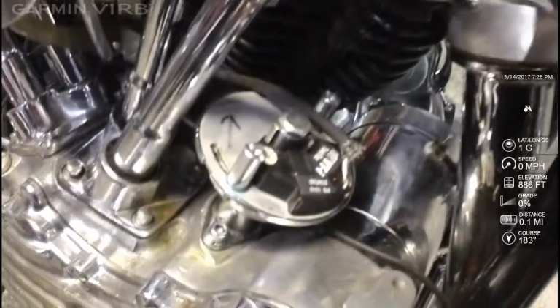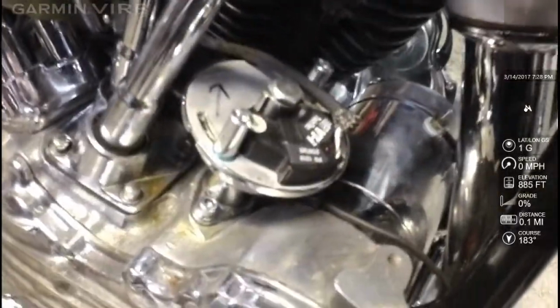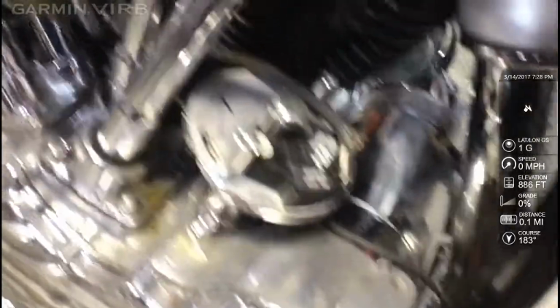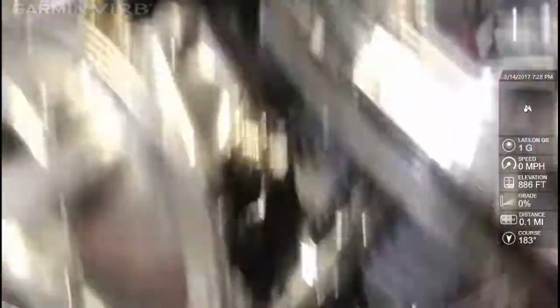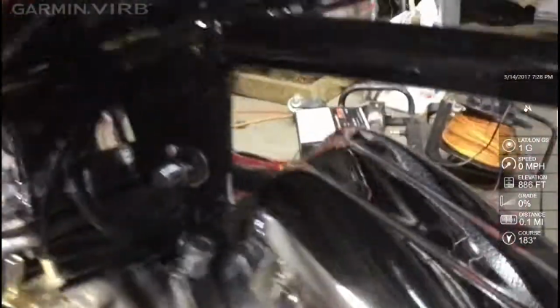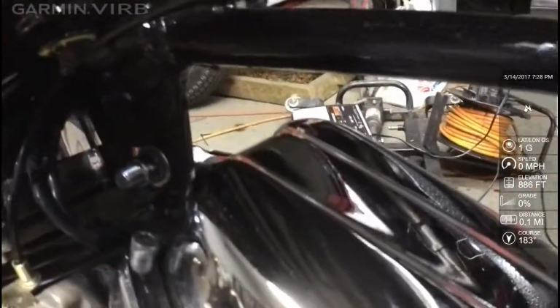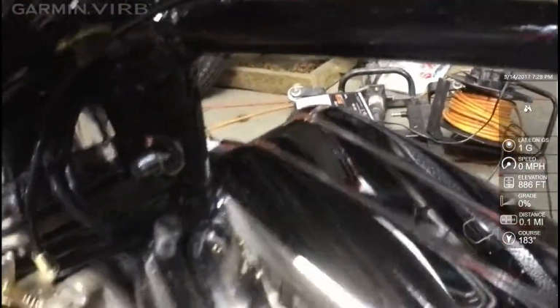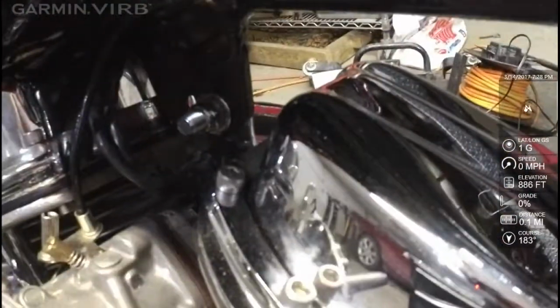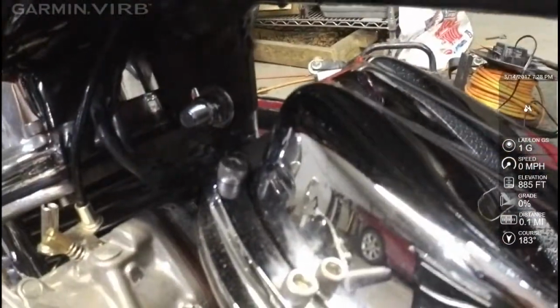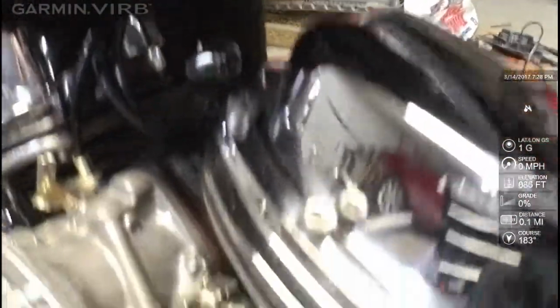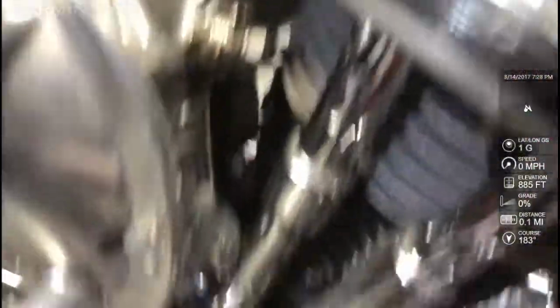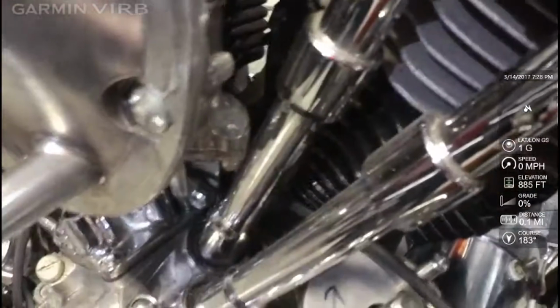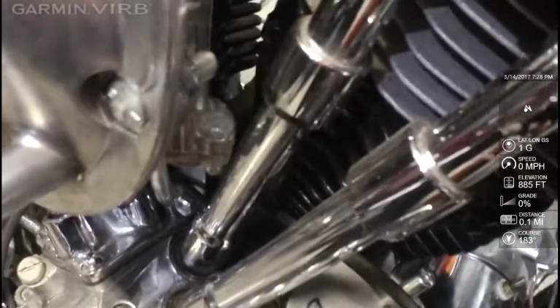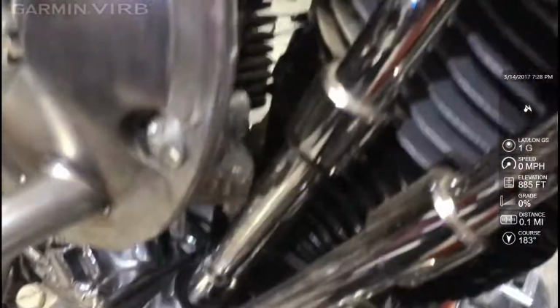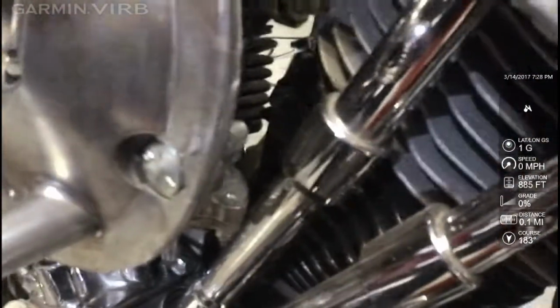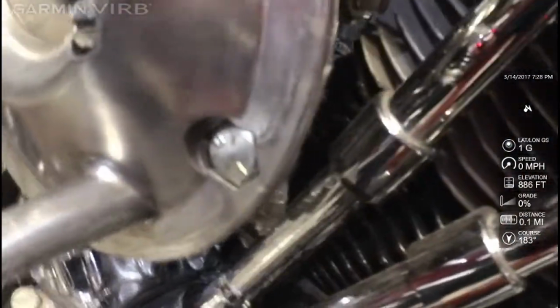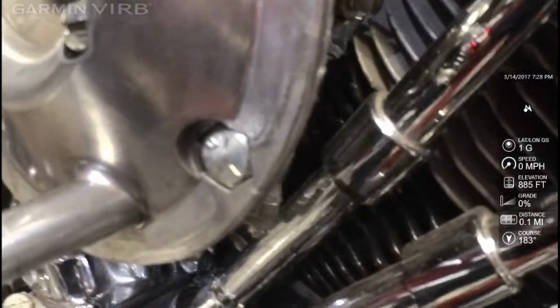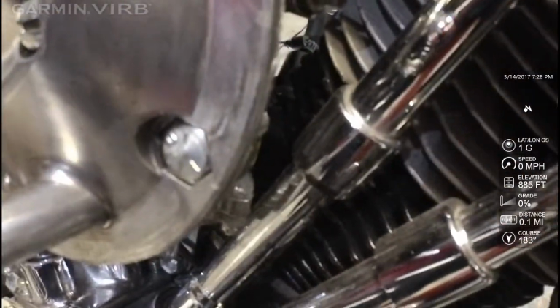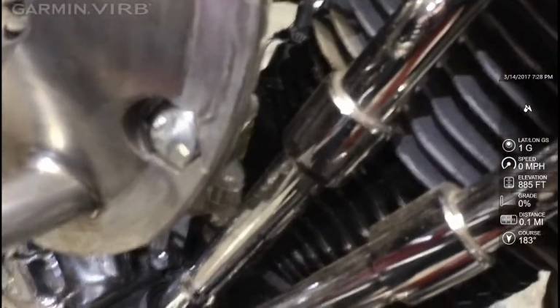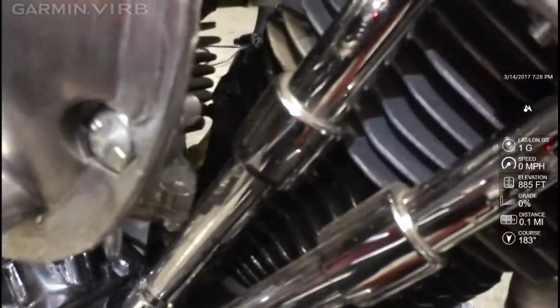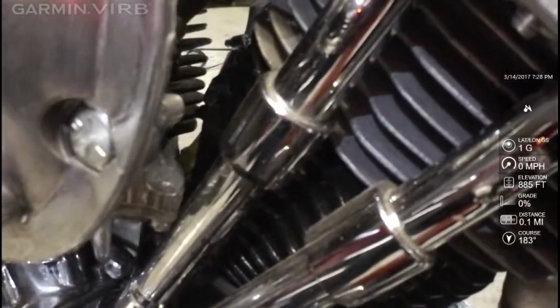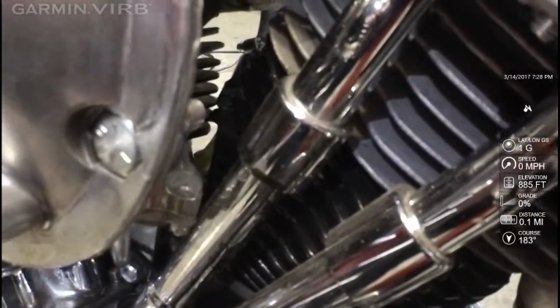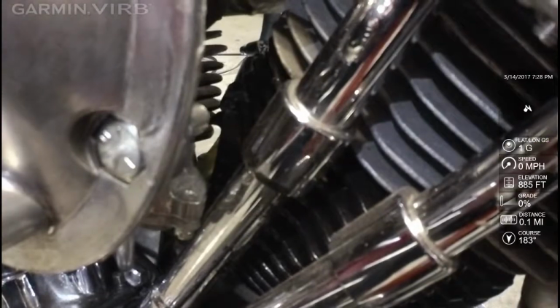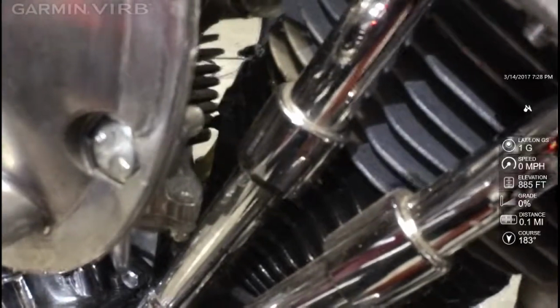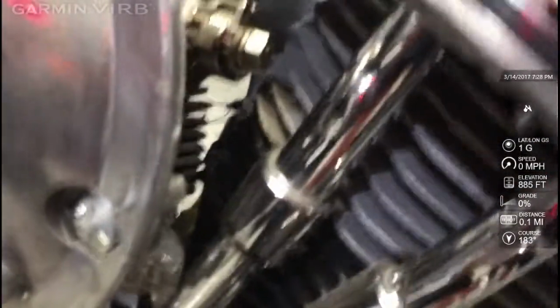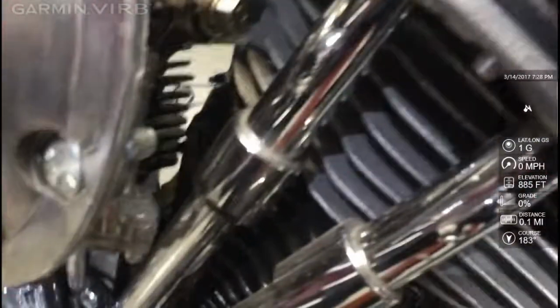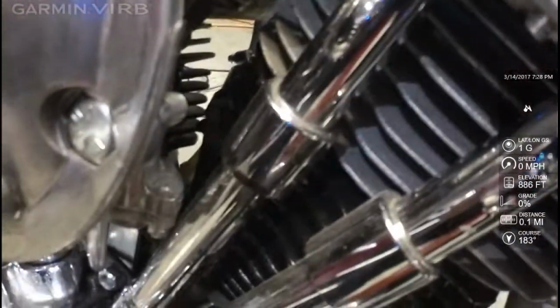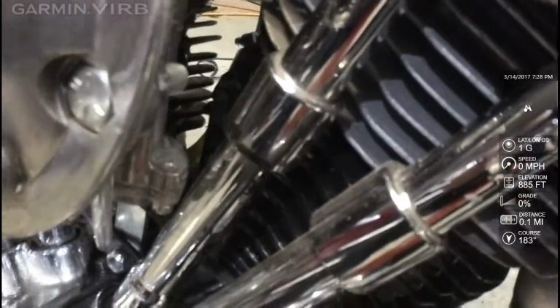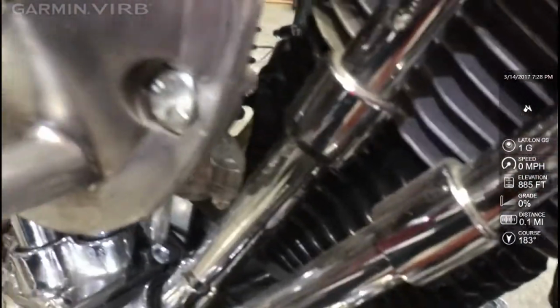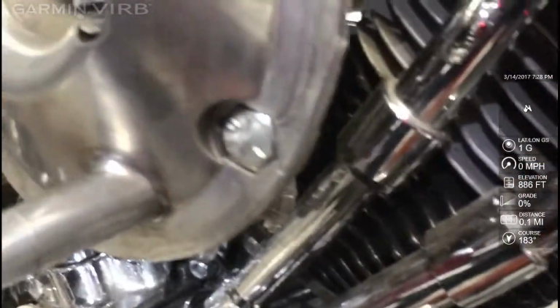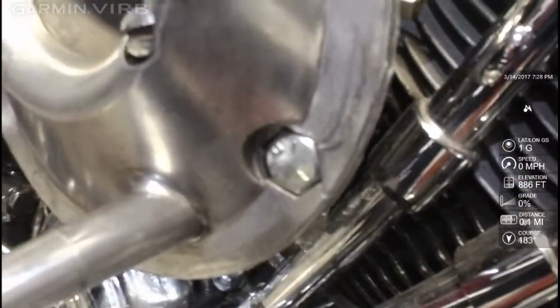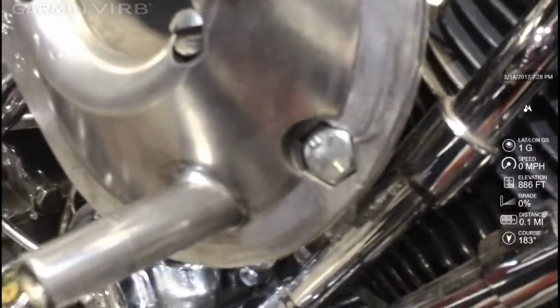The issue I found today: I turned on the gas in order to fire this thing up, and the gas filter leaks like a sieve. So I turned it off and didn't try to start it. Maybe tomorrow.